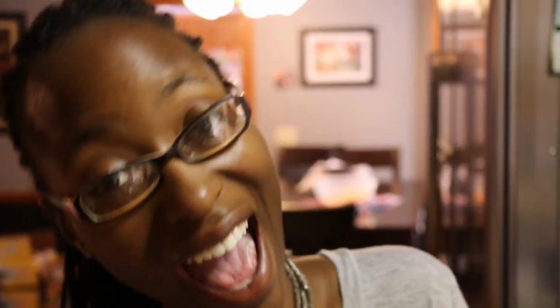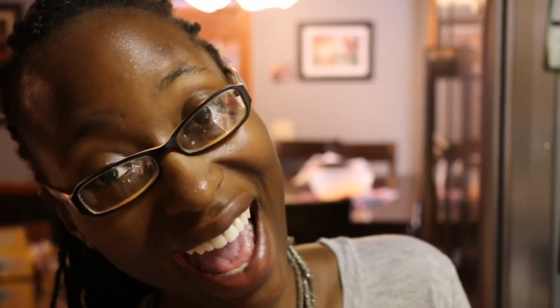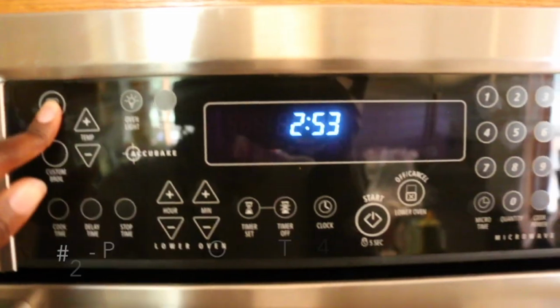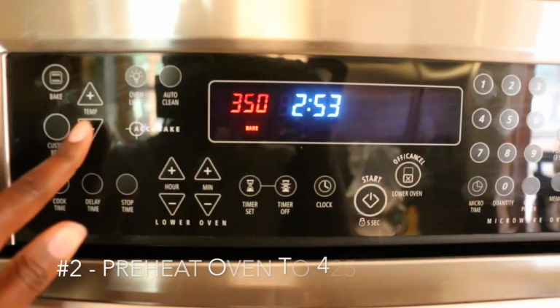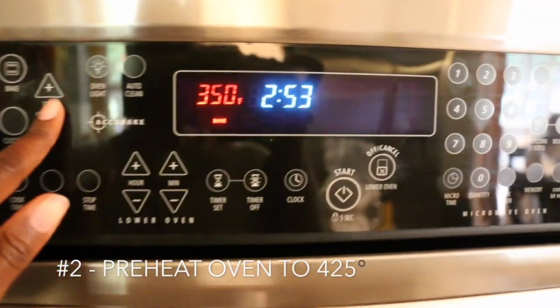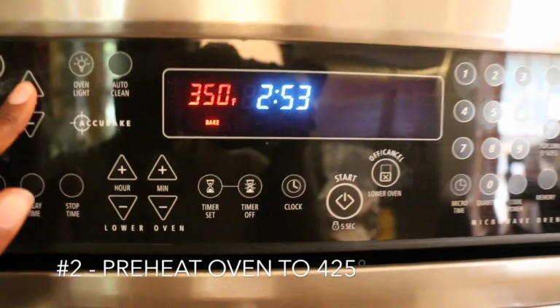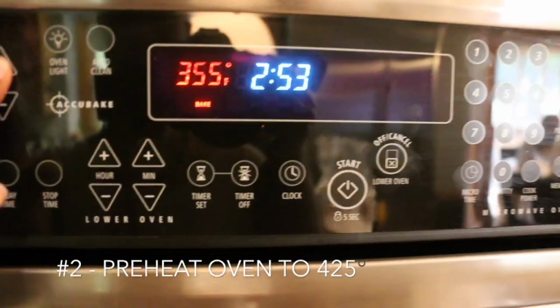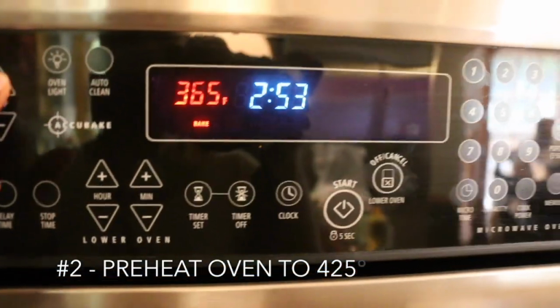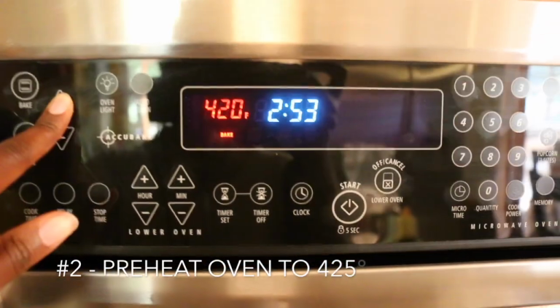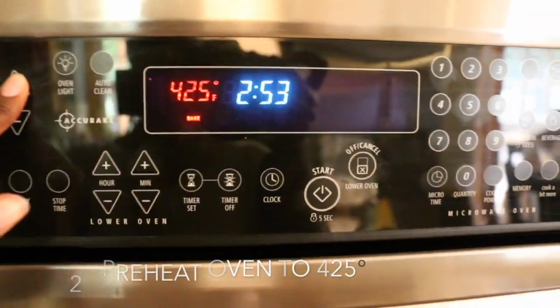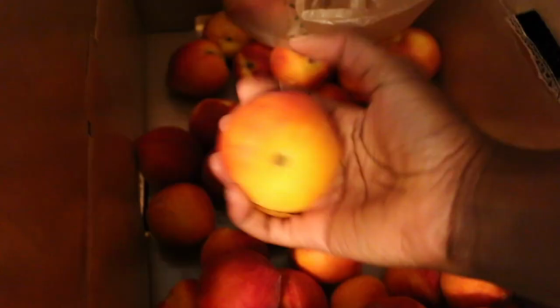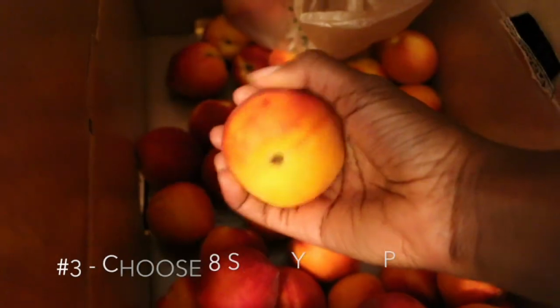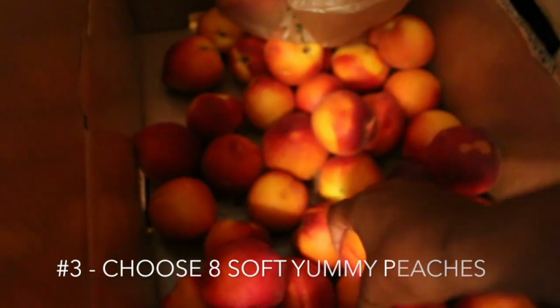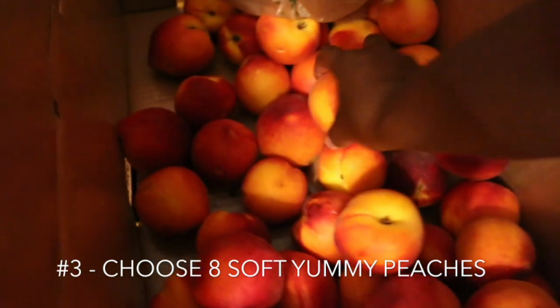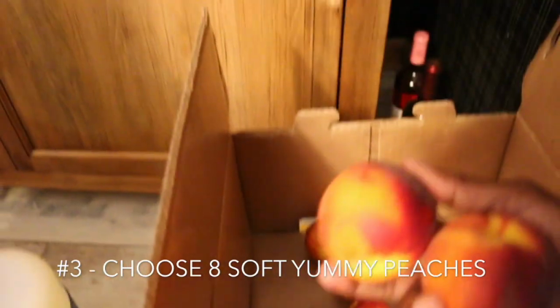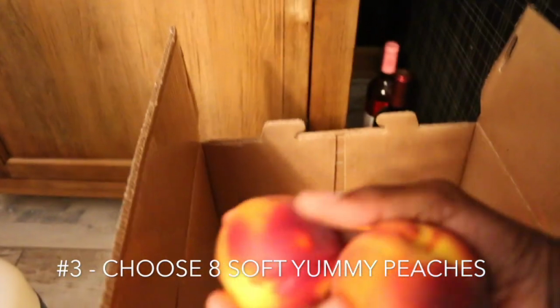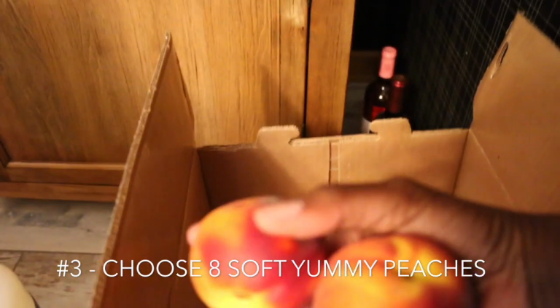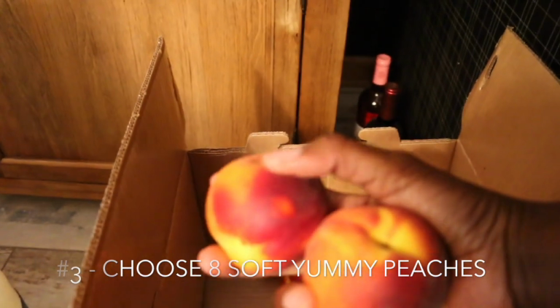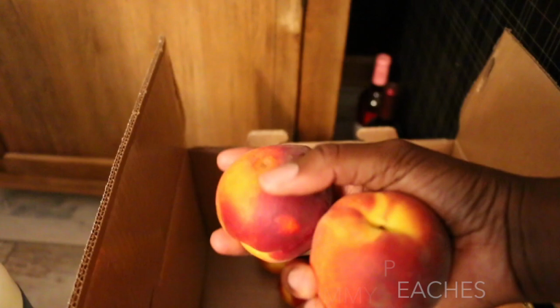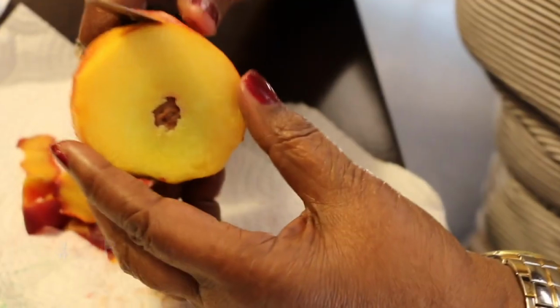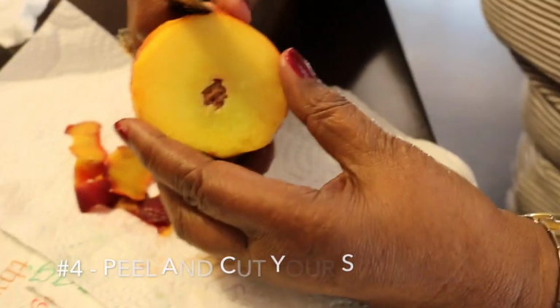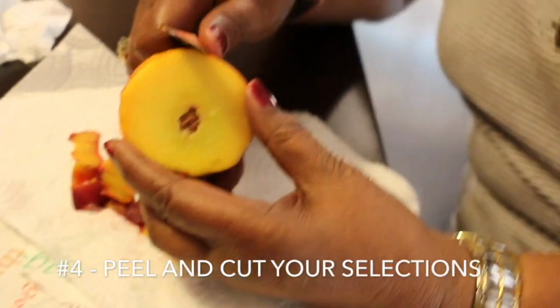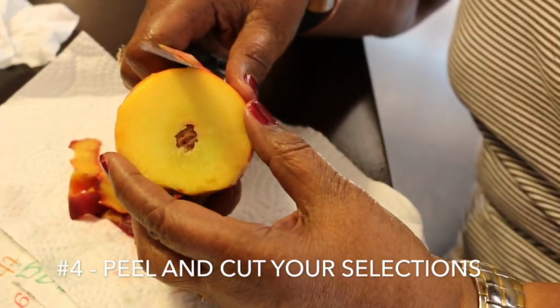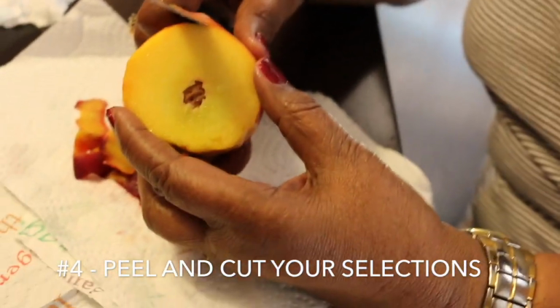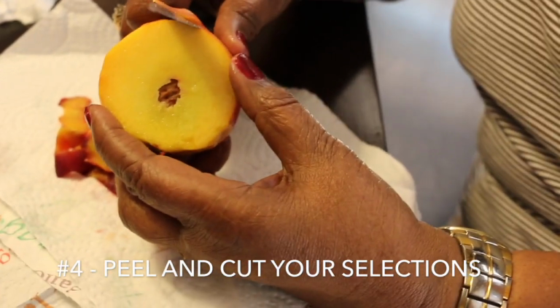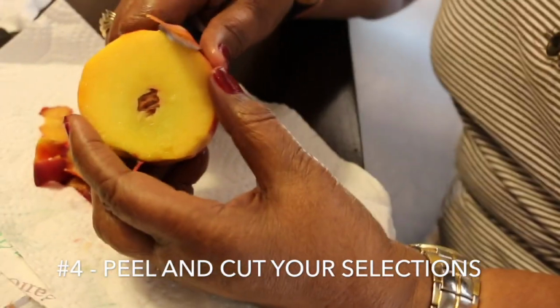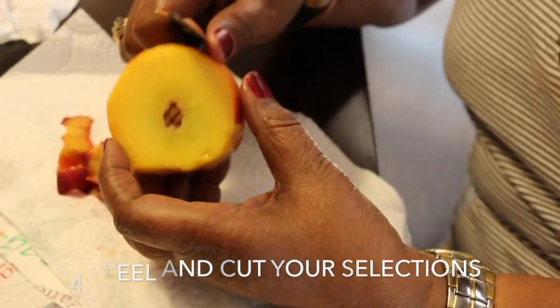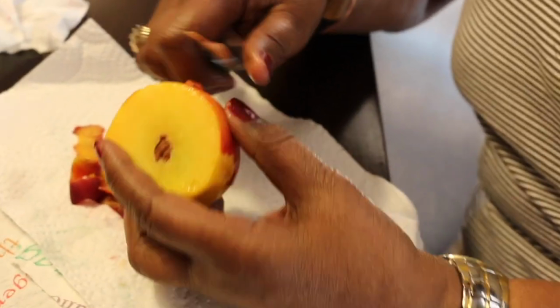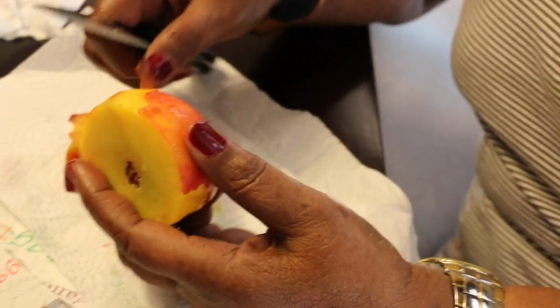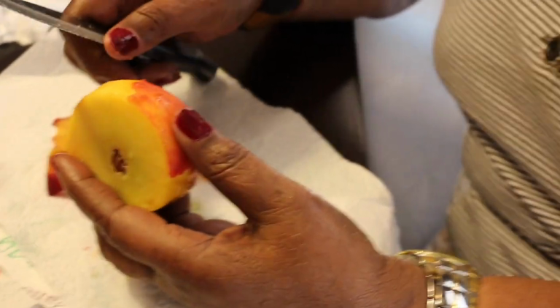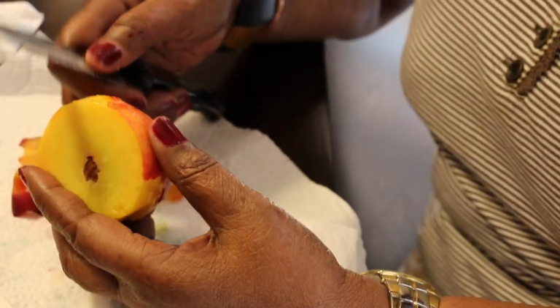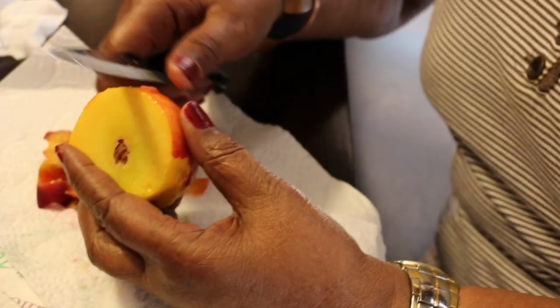We're going to preheat our oven to 425. We'll get about 8 of these peaches. Our grandma is going to be helping us peel today, so y'all say hey Grandma J!